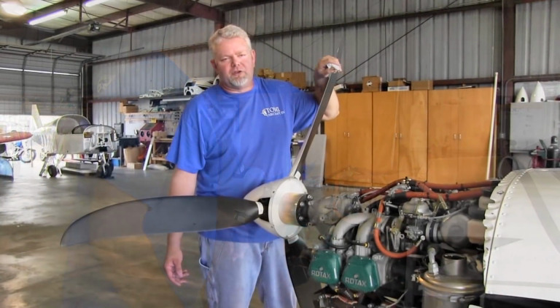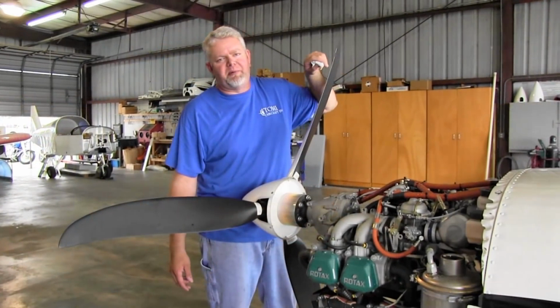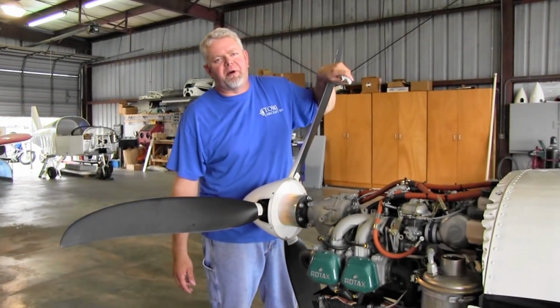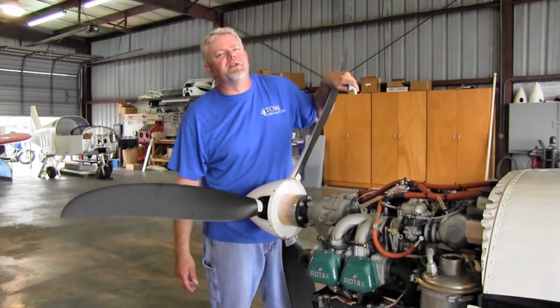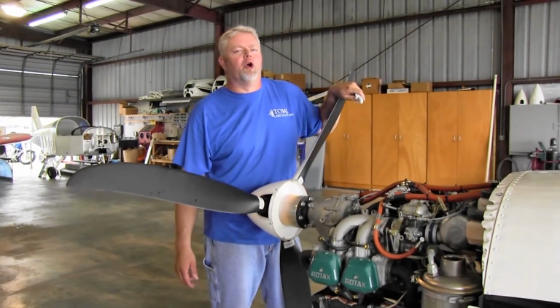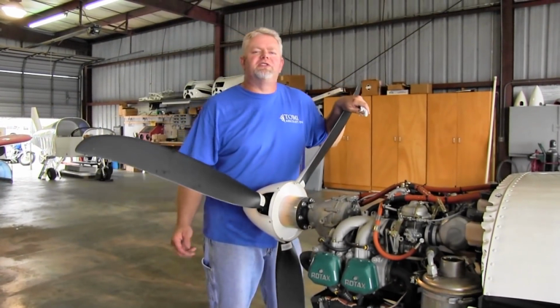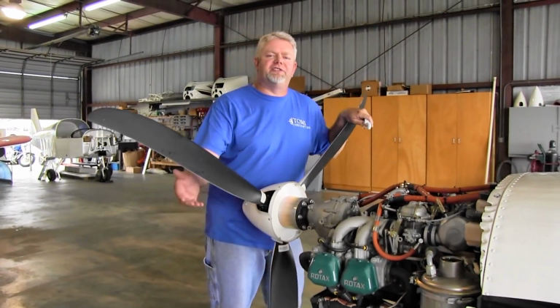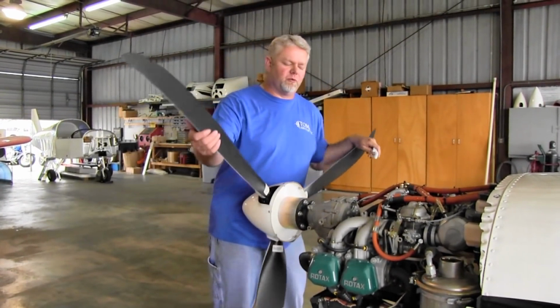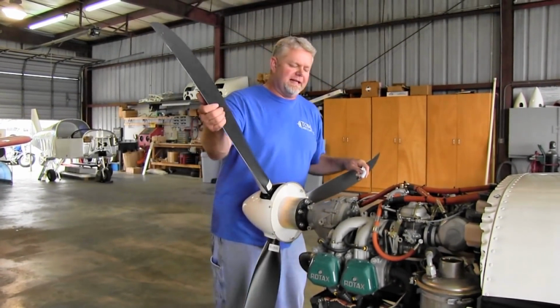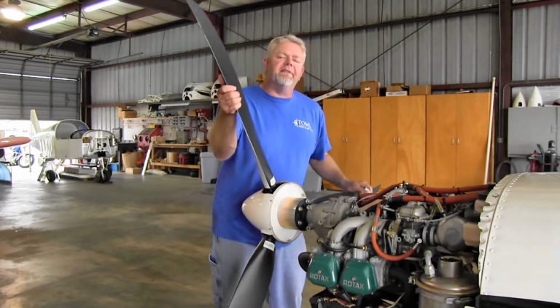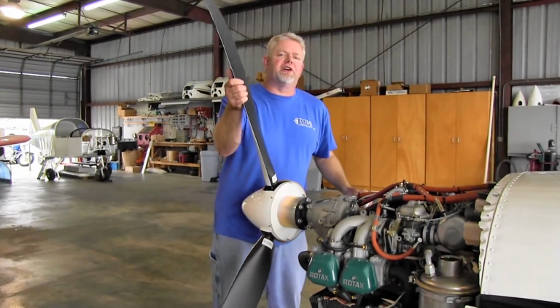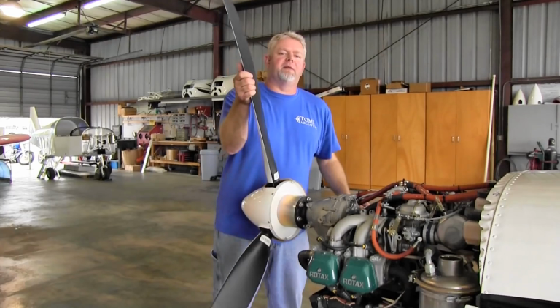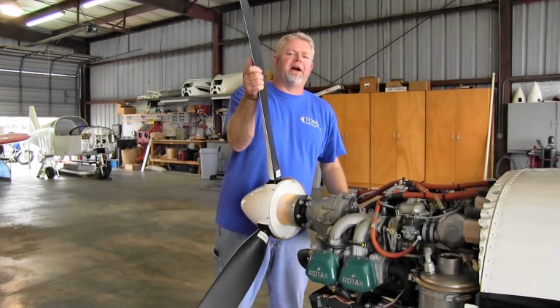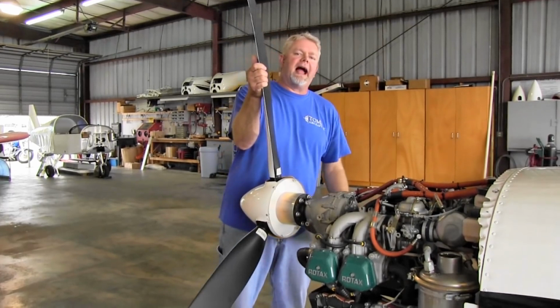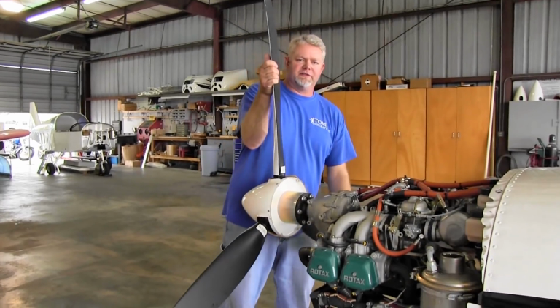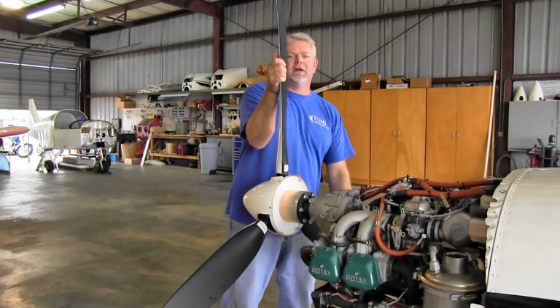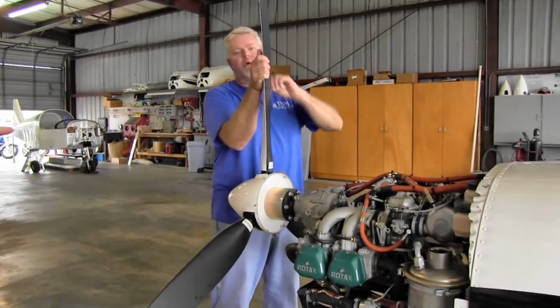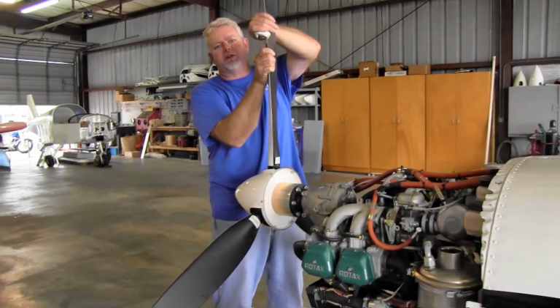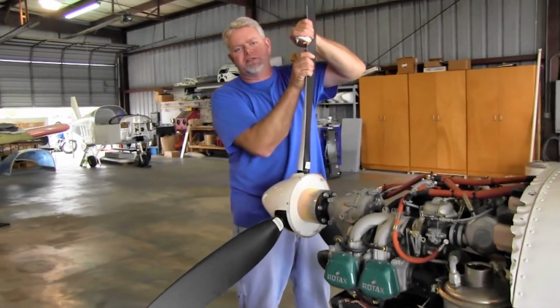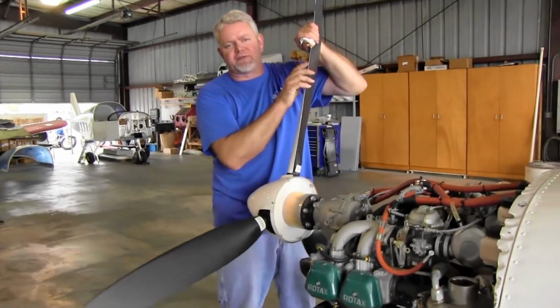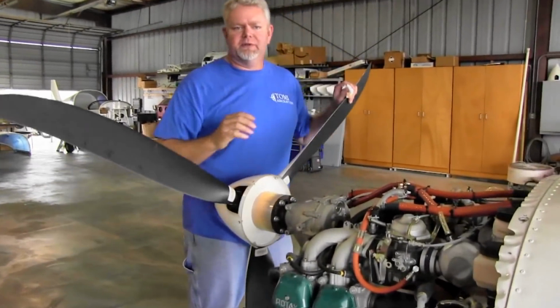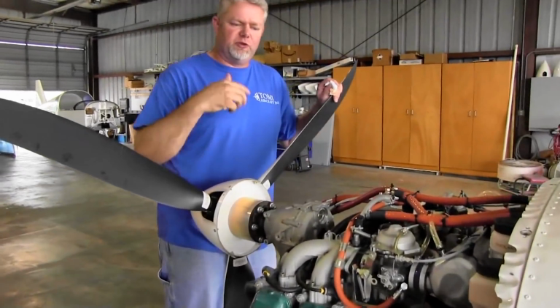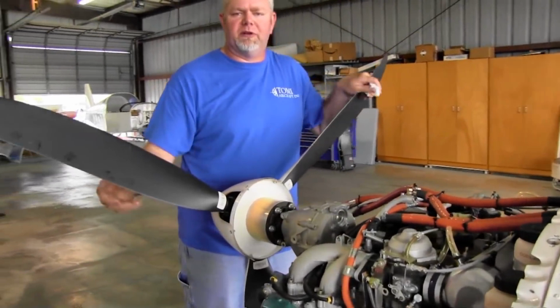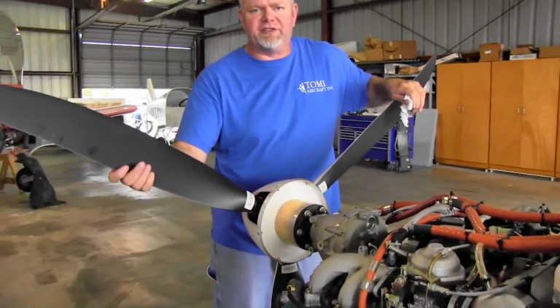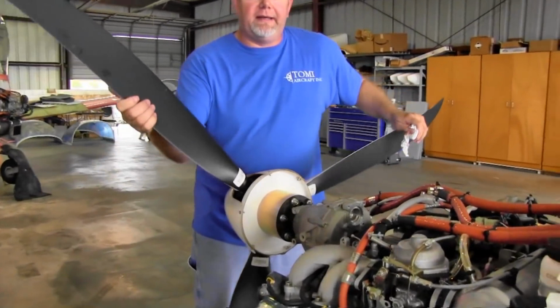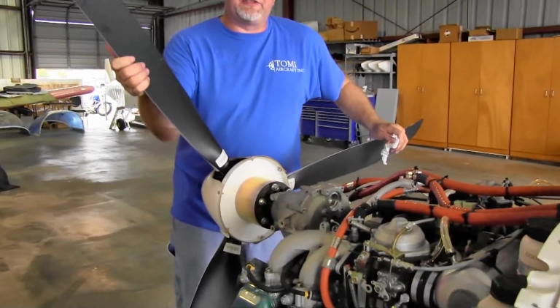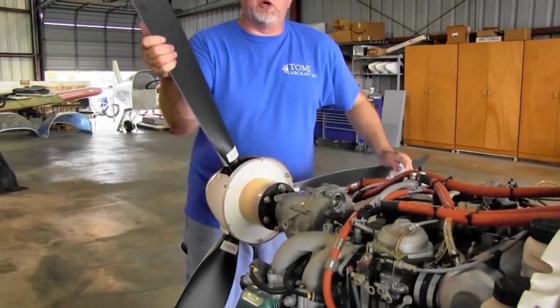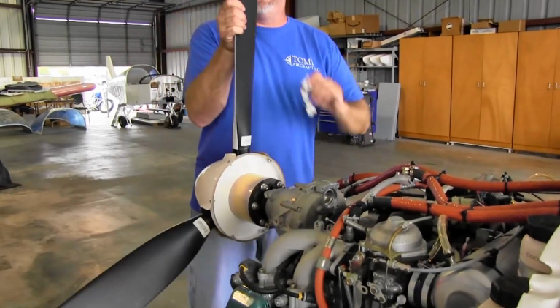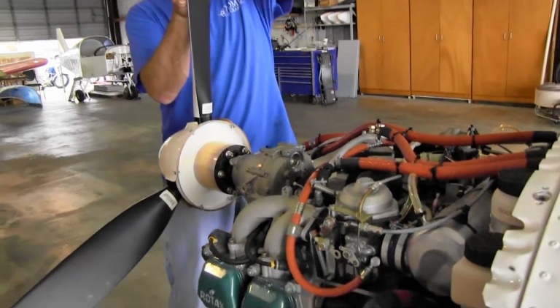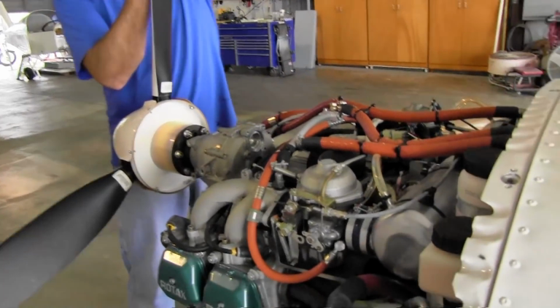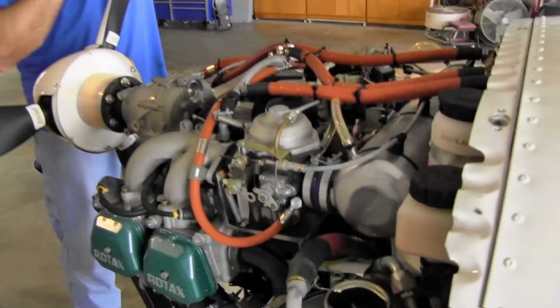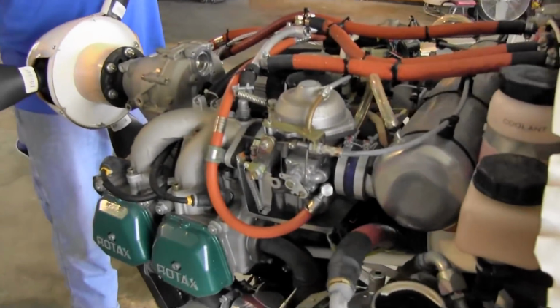So we're going to pull the prop through in normal rotation. We're never going to turn the propeller backwards — always pull the Rotax through in normal rotation. And listen for the oil can to burp.